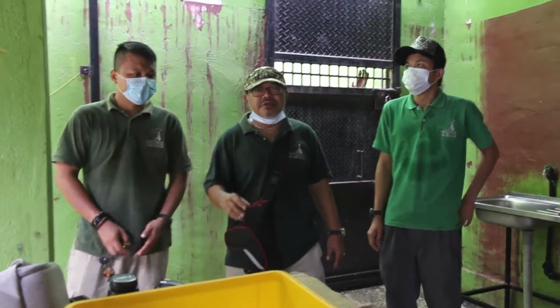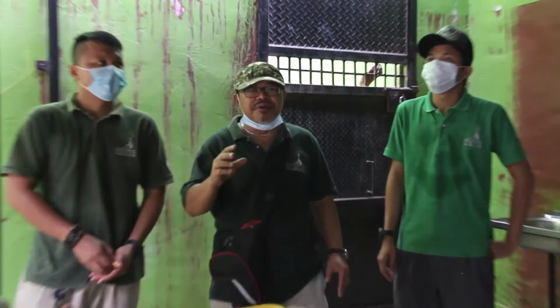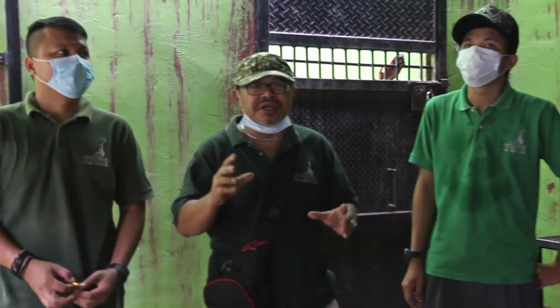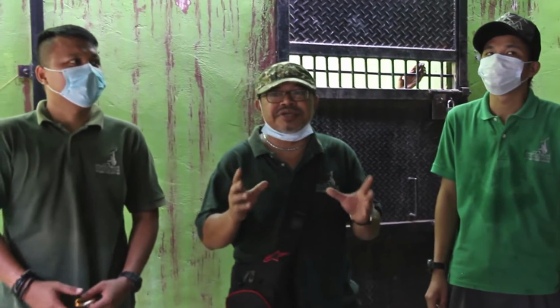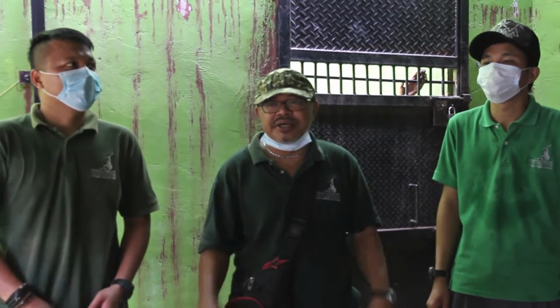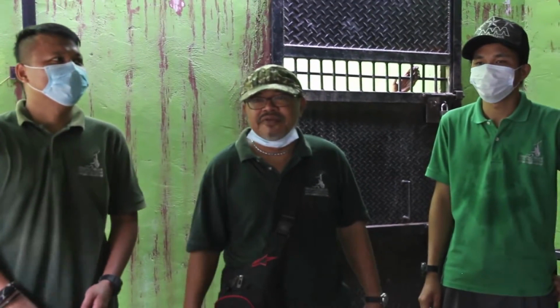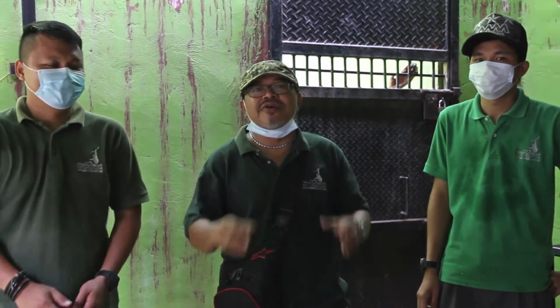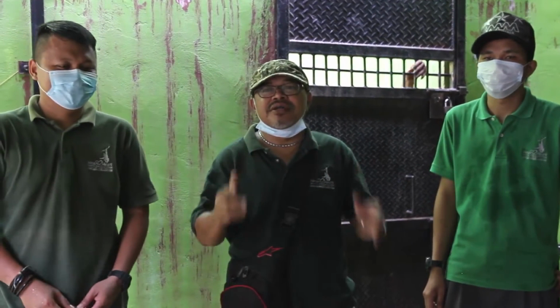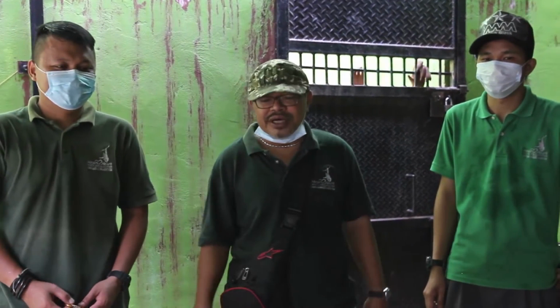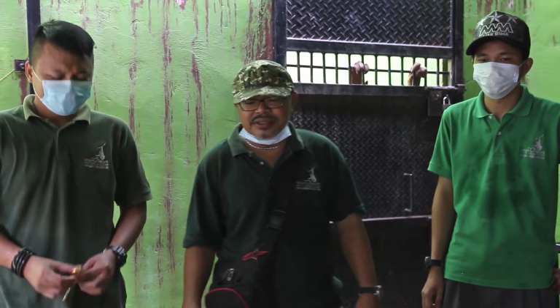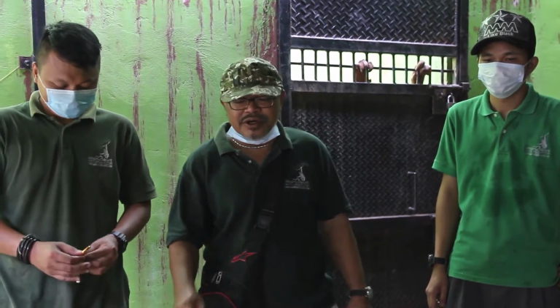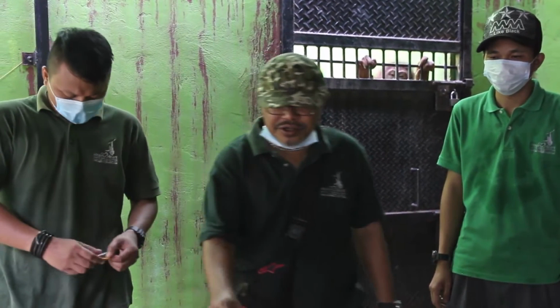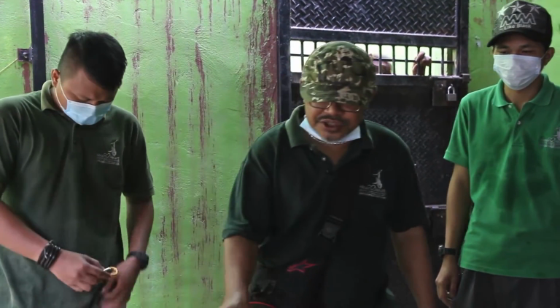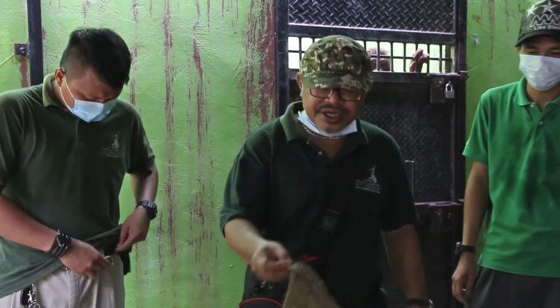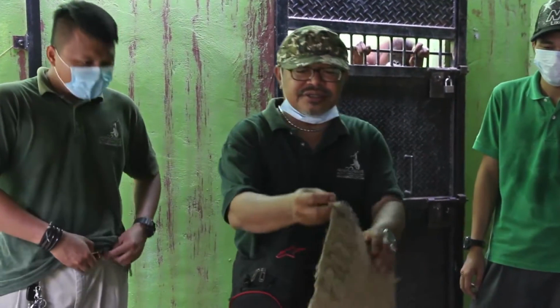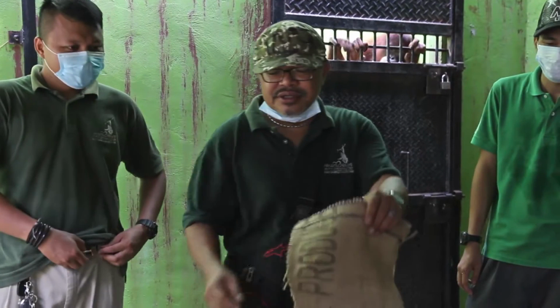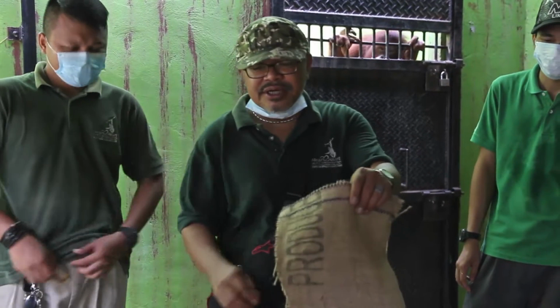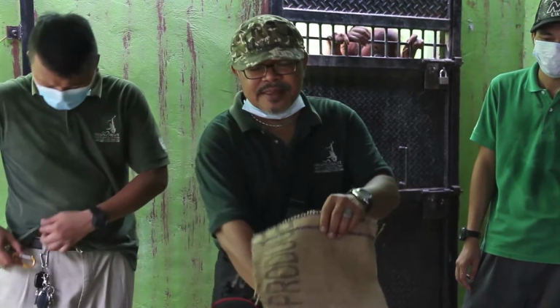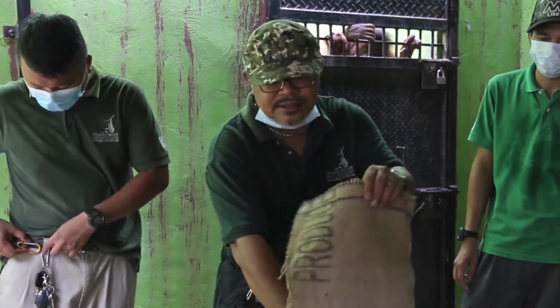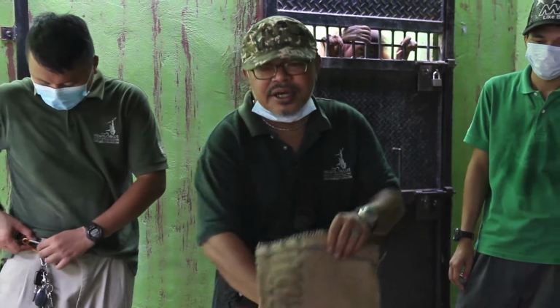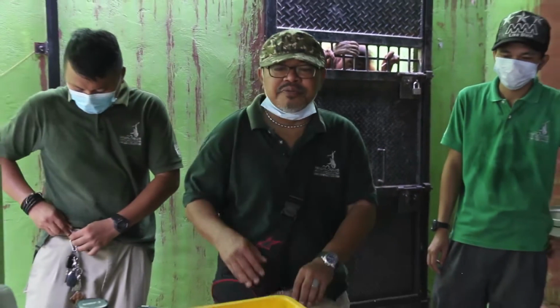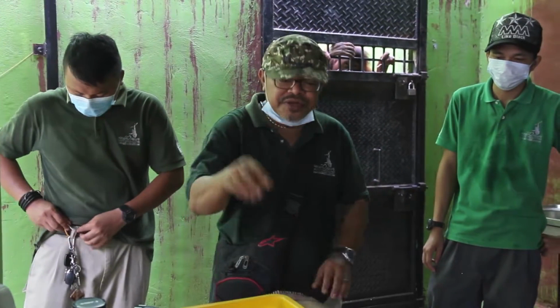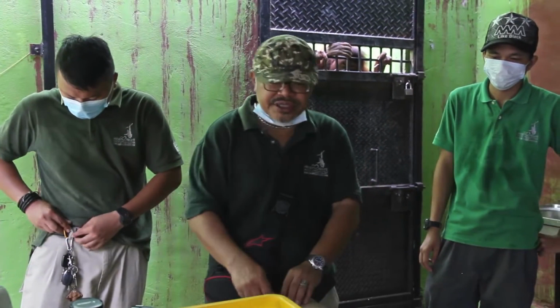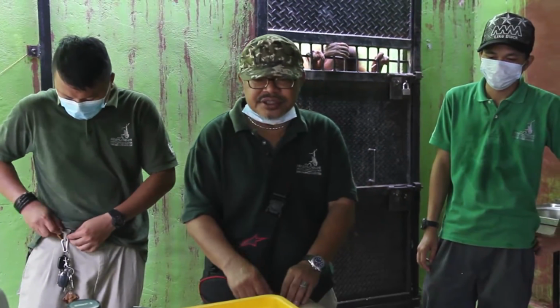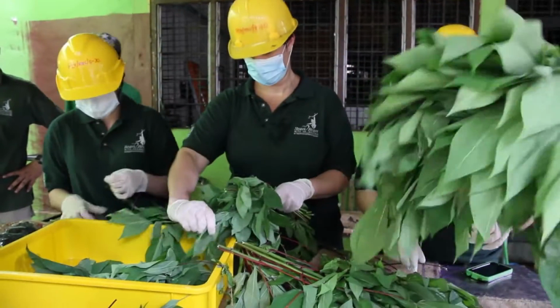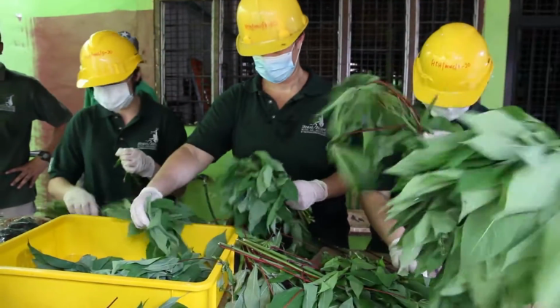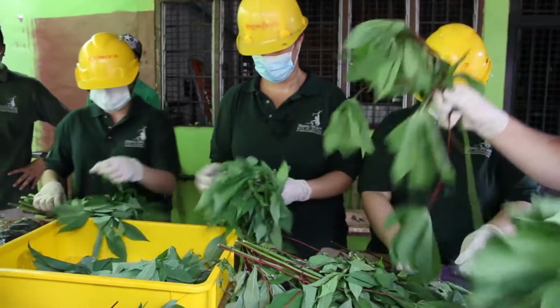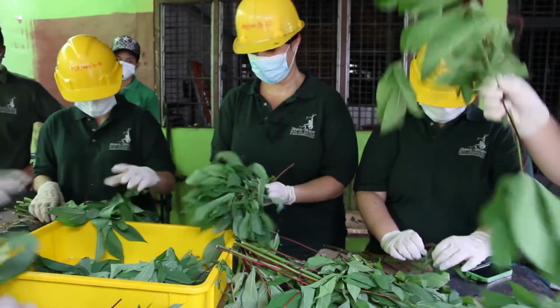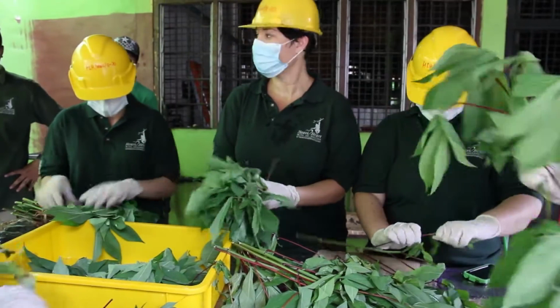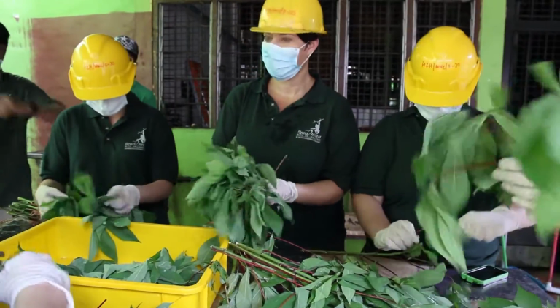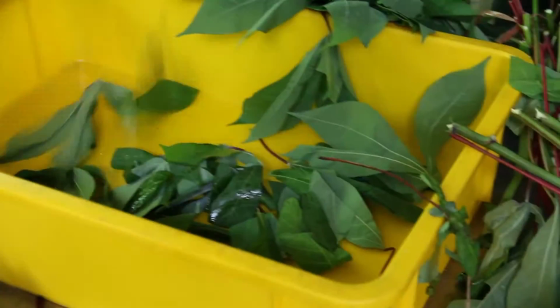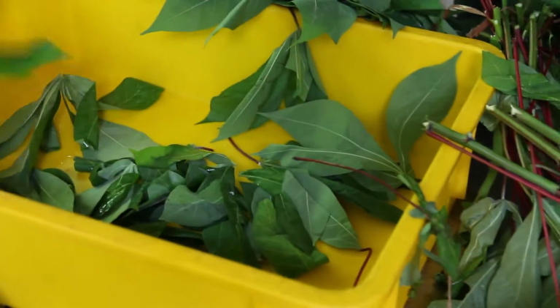Now we're going to be making the Happy Sake for the orangutan. You are going to be using this Goni Sake, and you want to put food inside it. You're making a local salad for the orangutan.